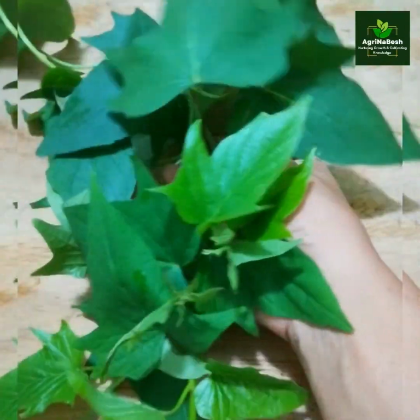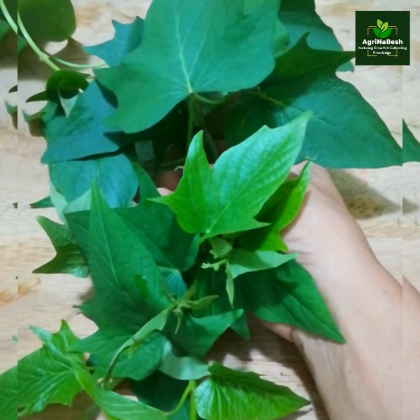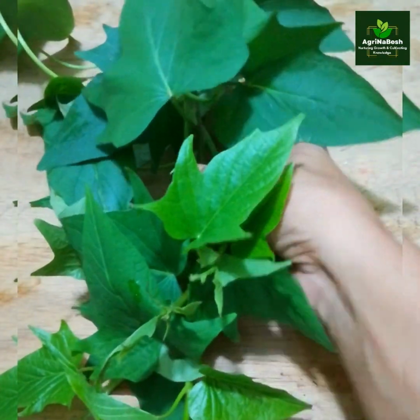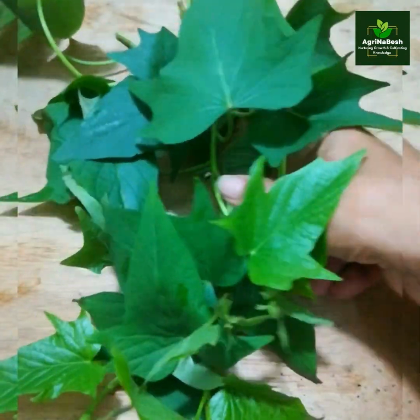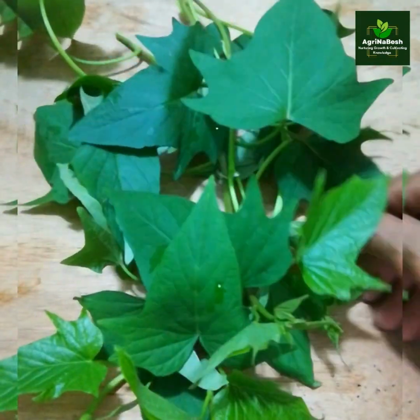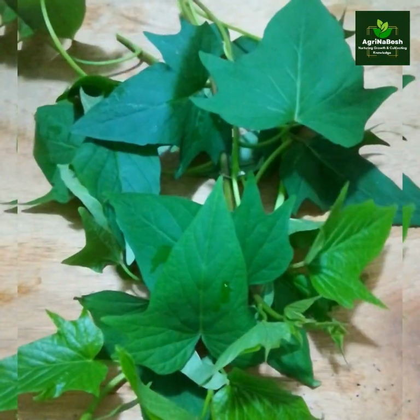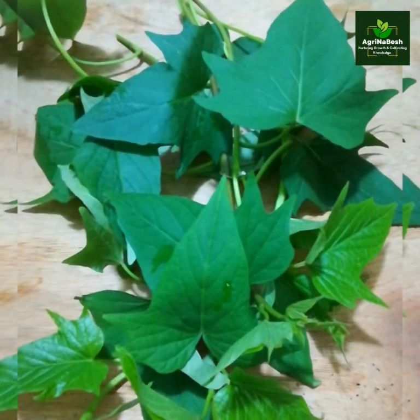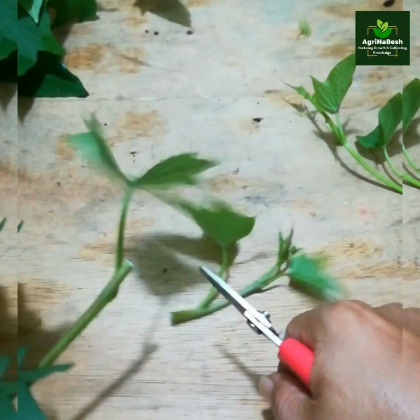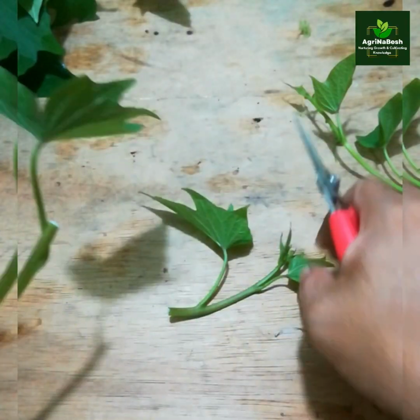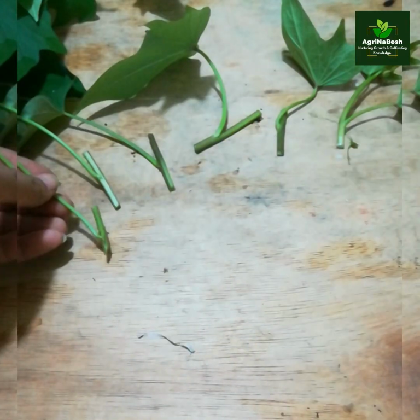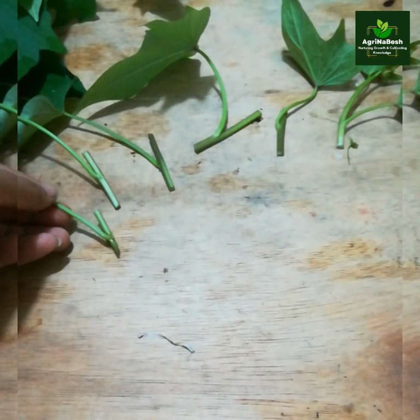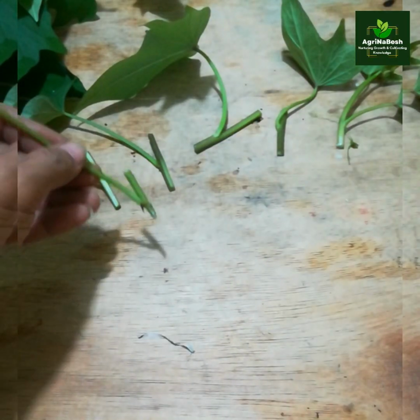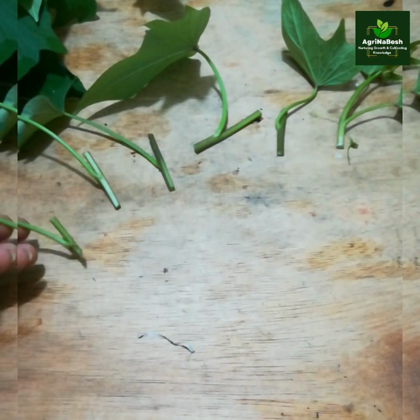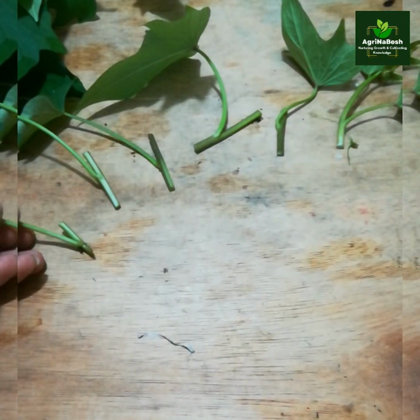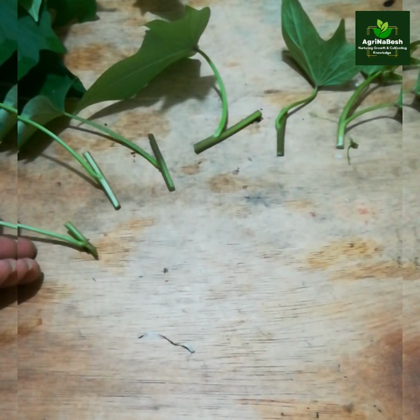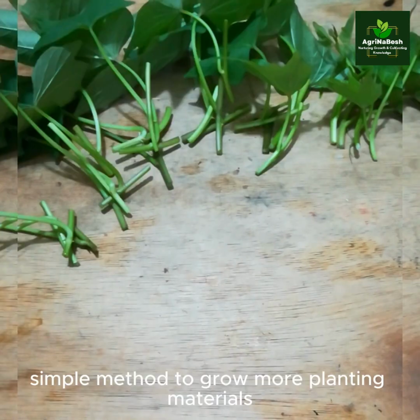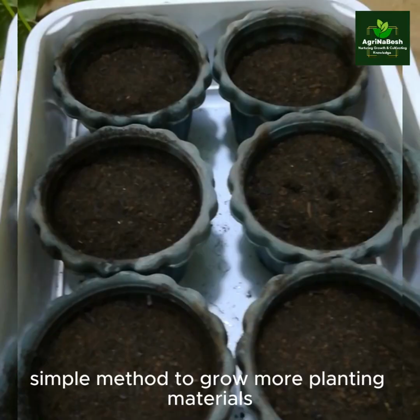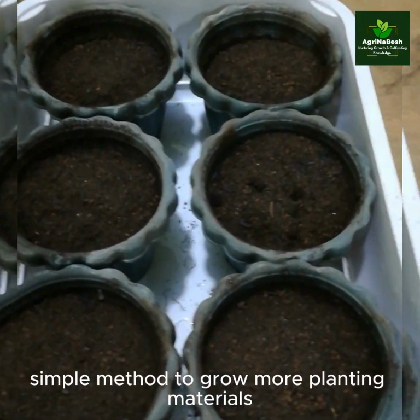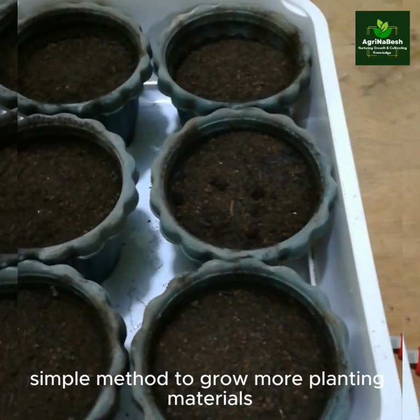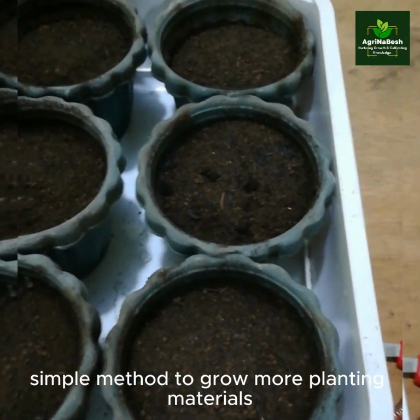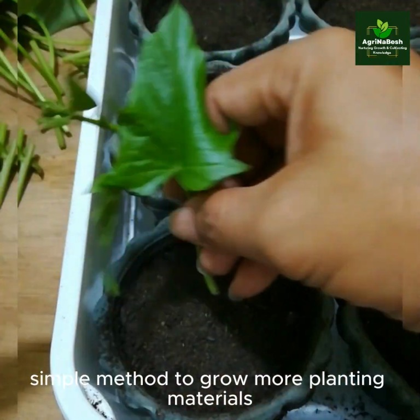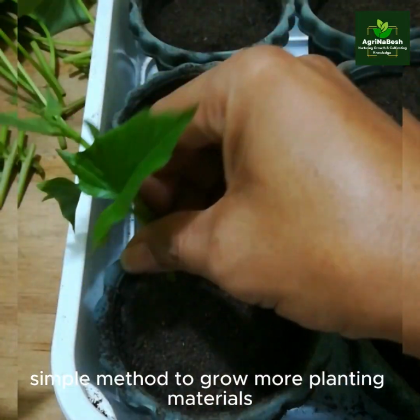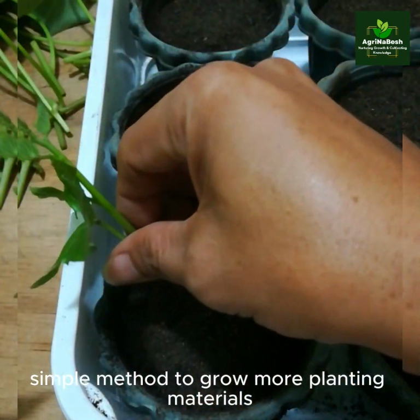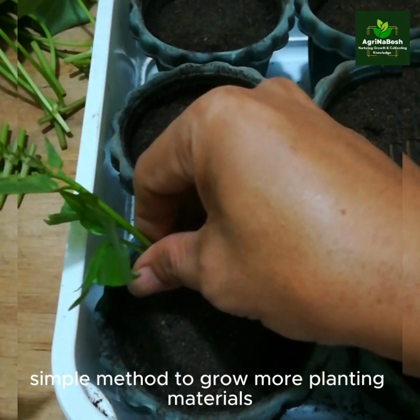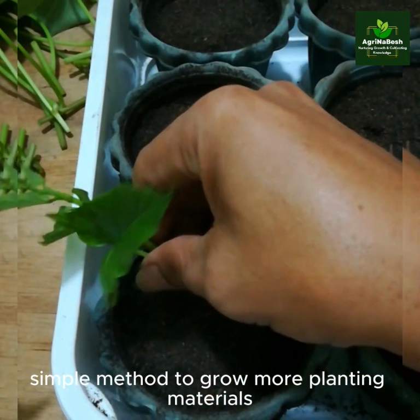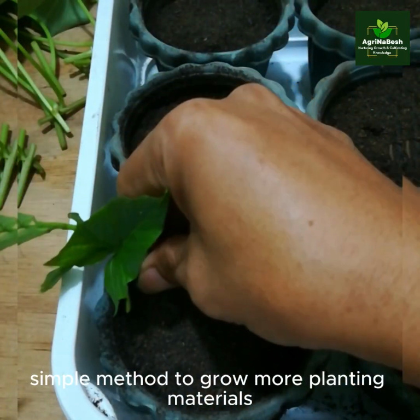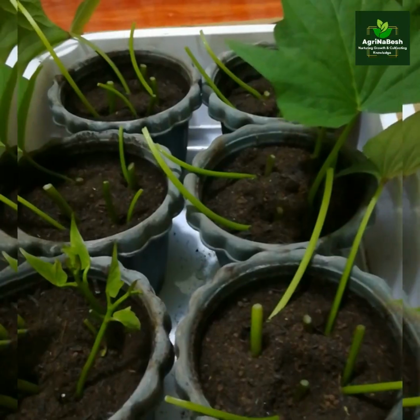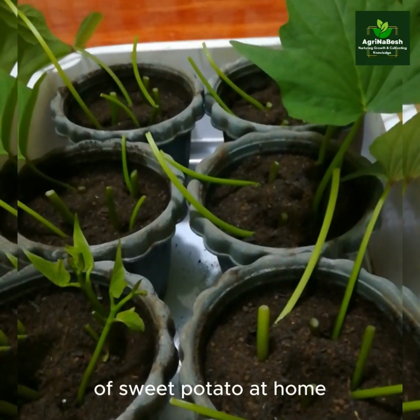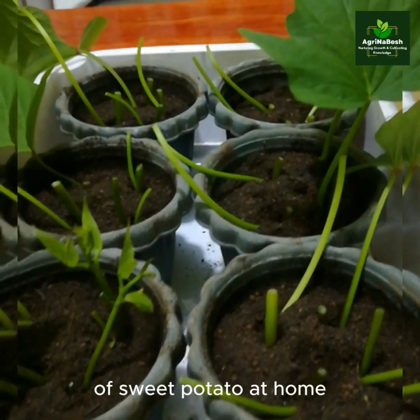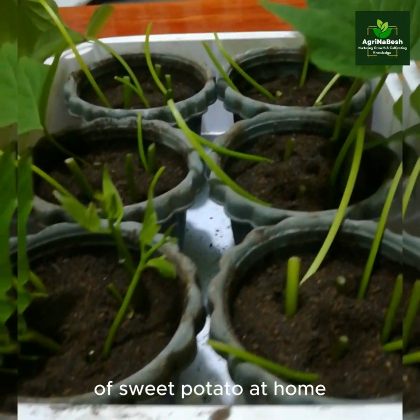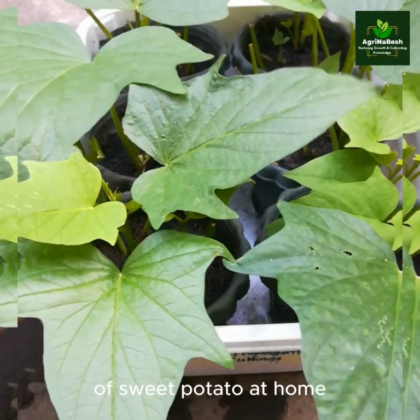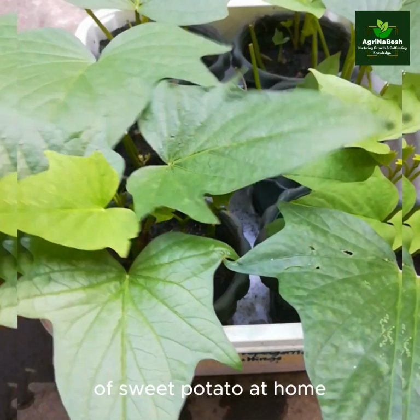Thank you and welcome to Agrinabesh — a simple method to grow more planting materials of sweet potato at home.